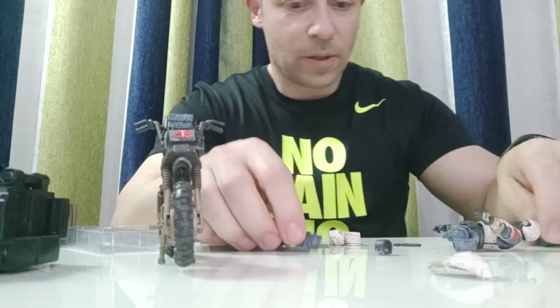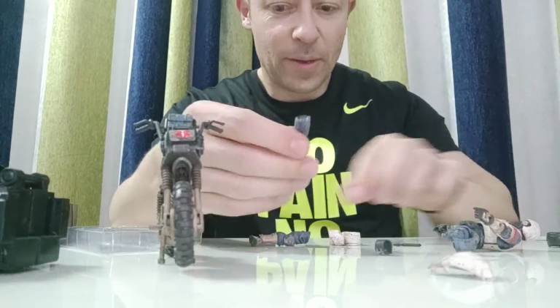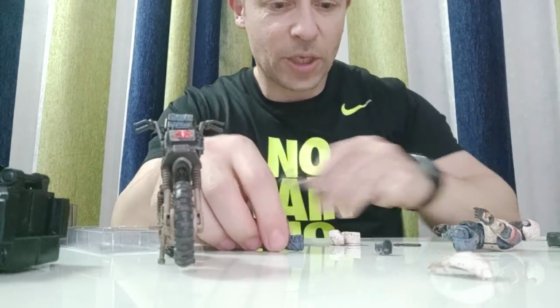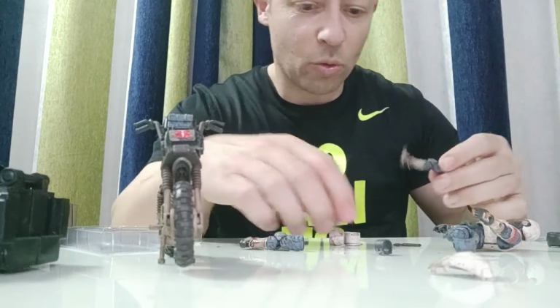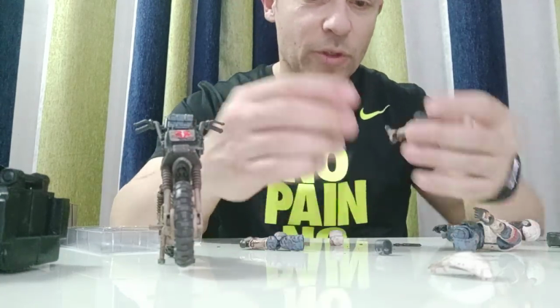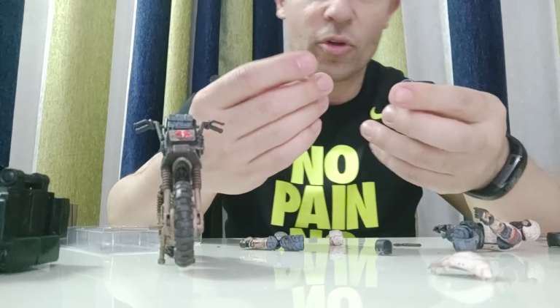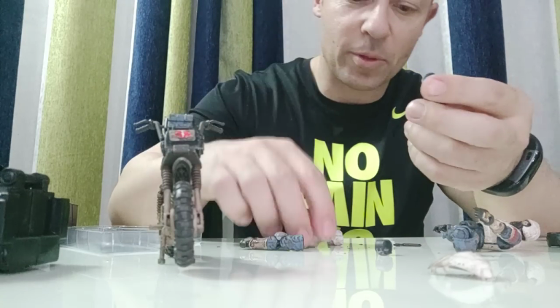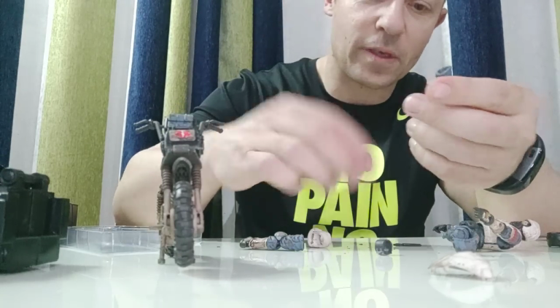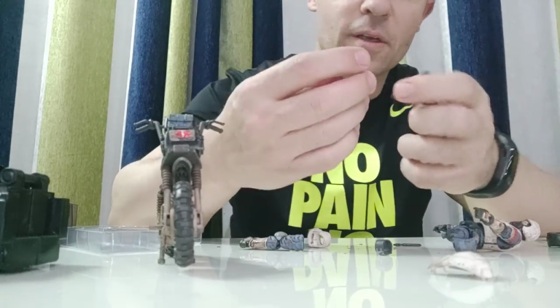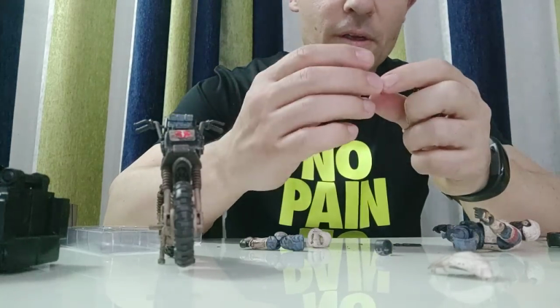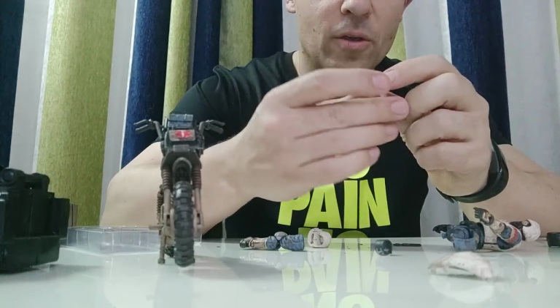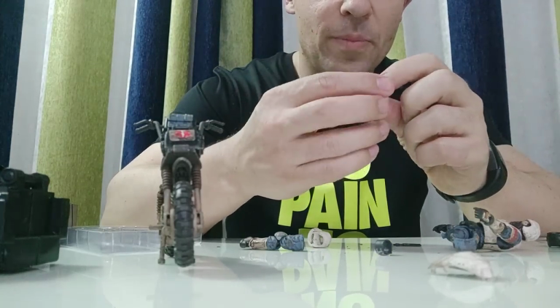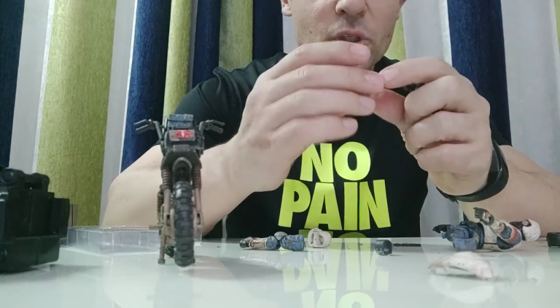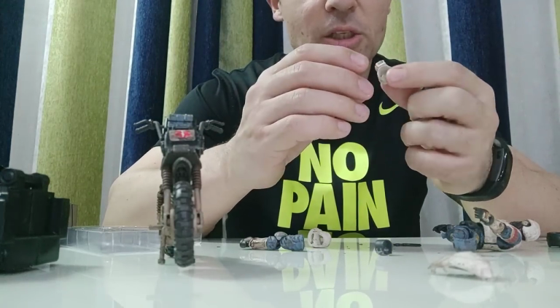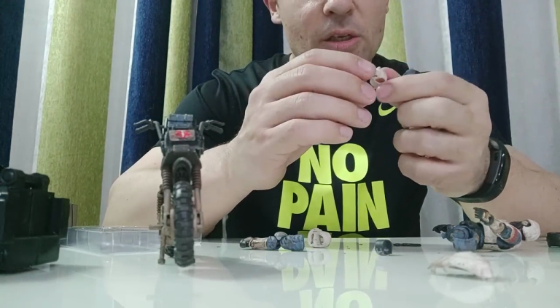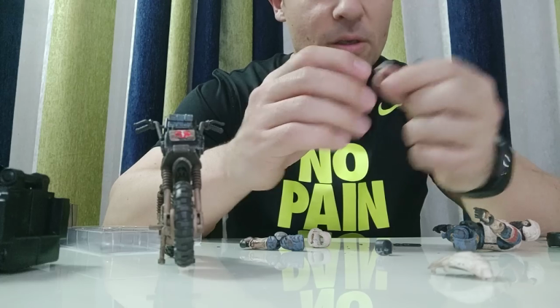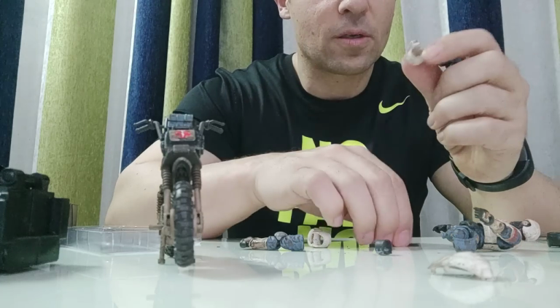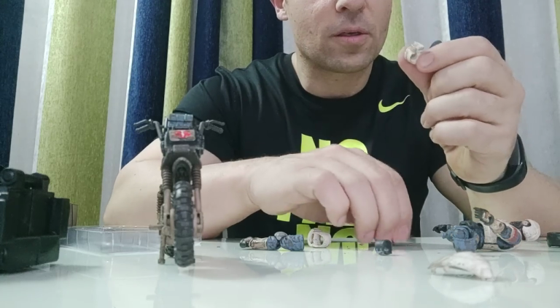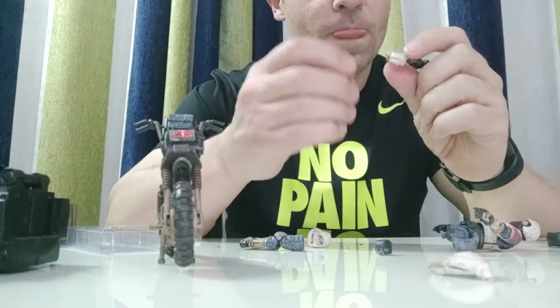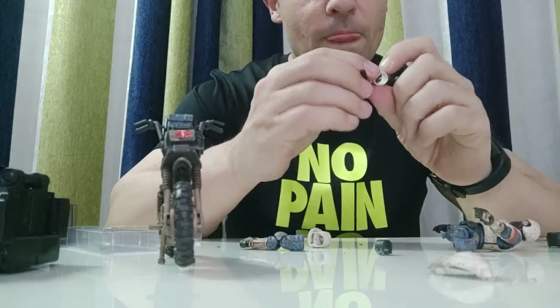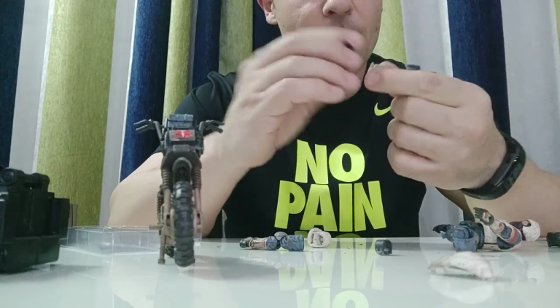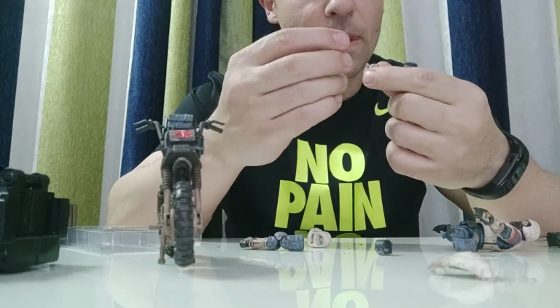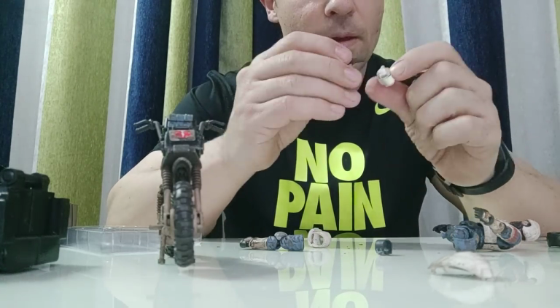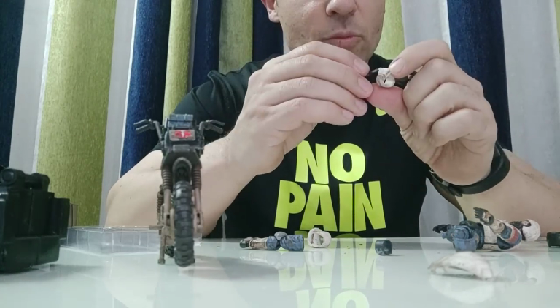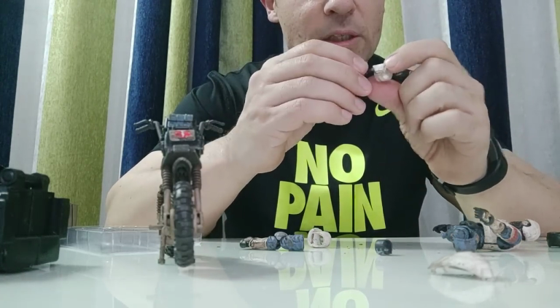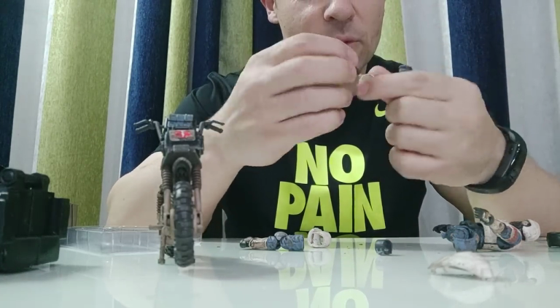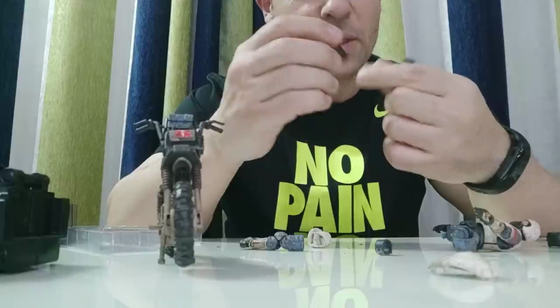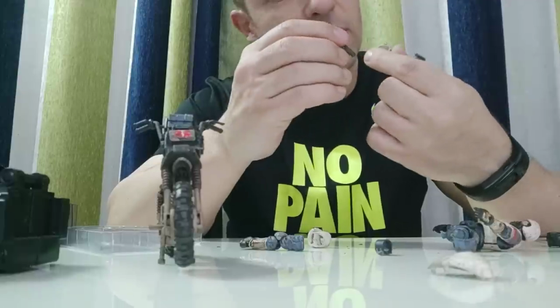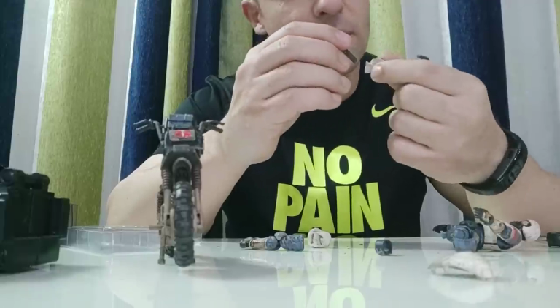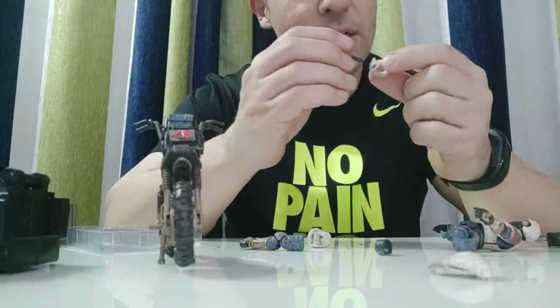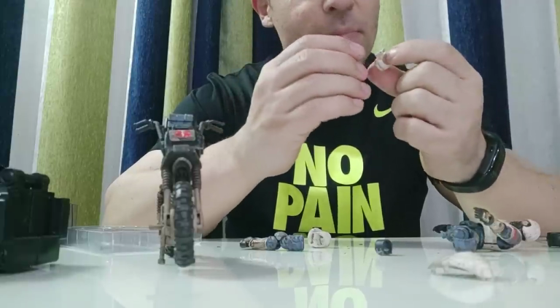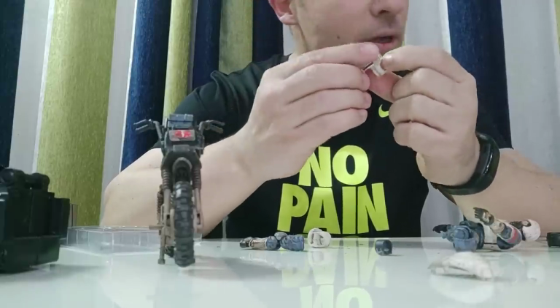I am going to change the holster over to his right leg because I think the way the pistol sits makes more sense — his arms can be that way or that way, it can sit both ways.